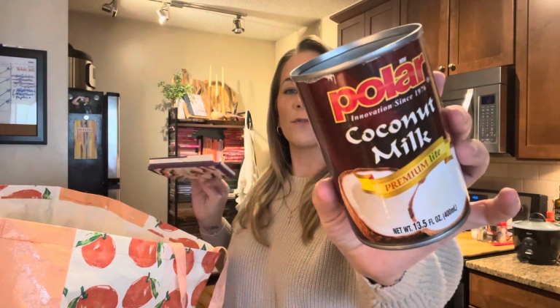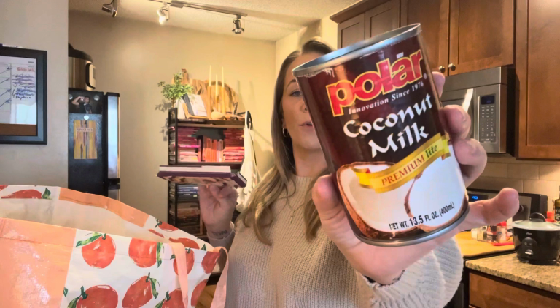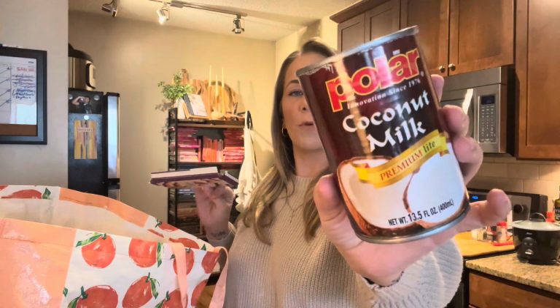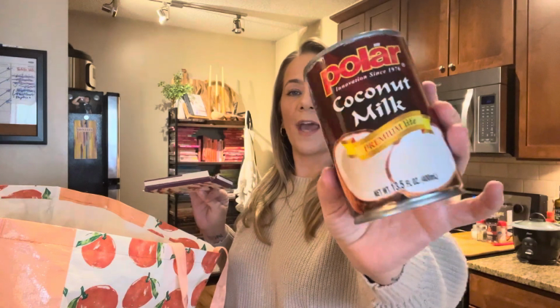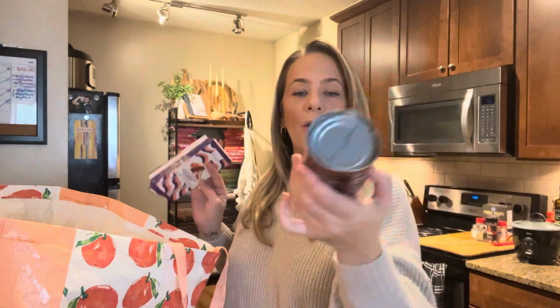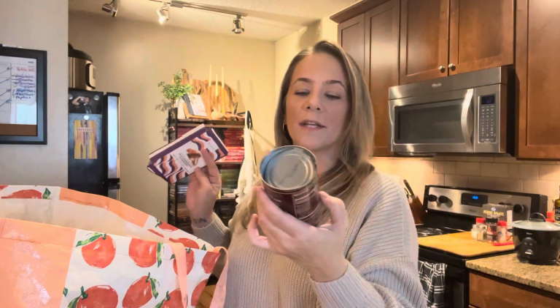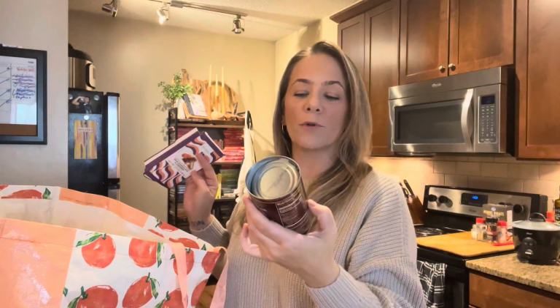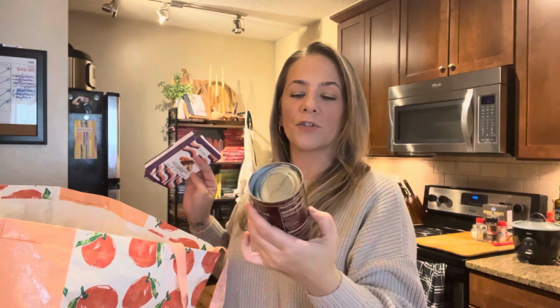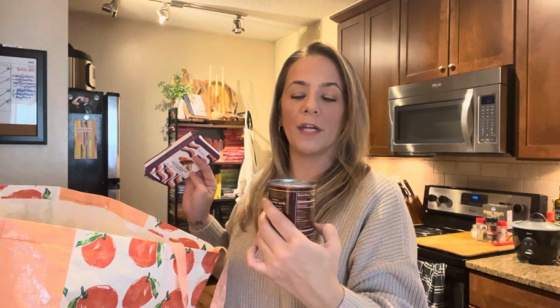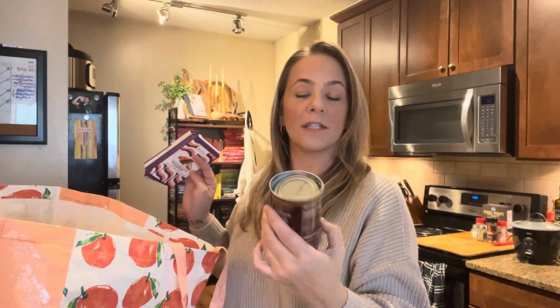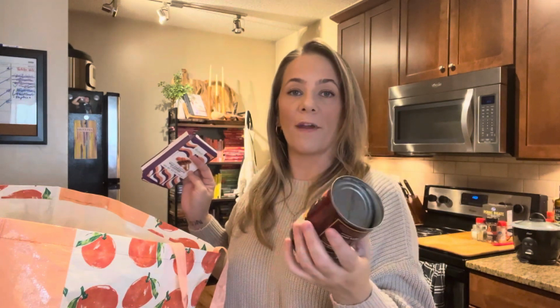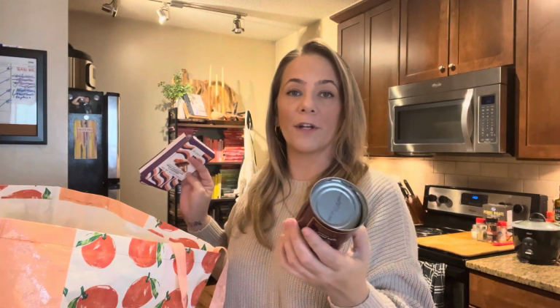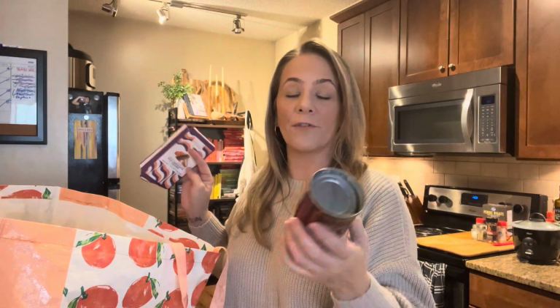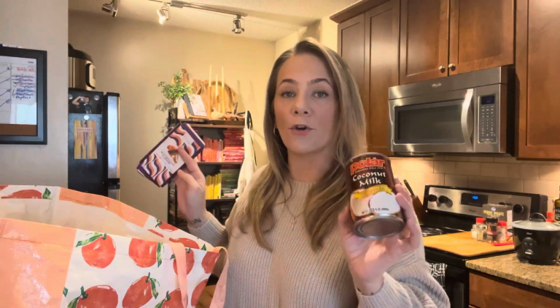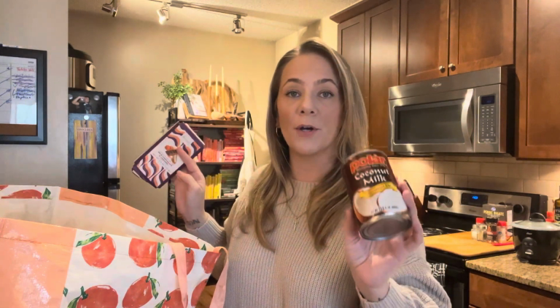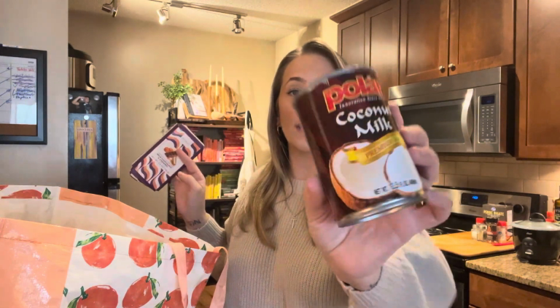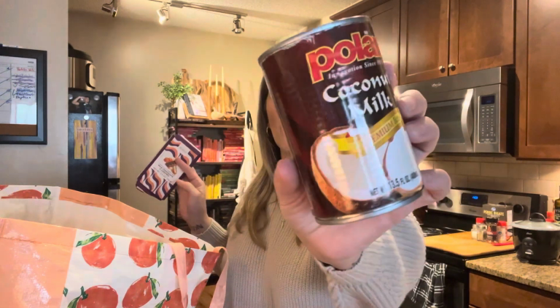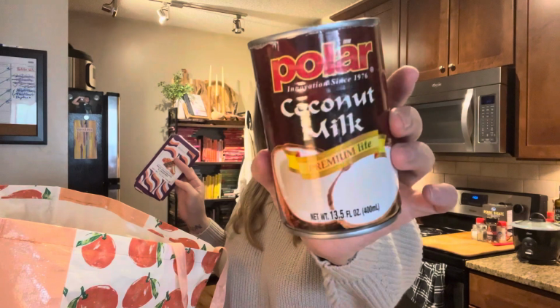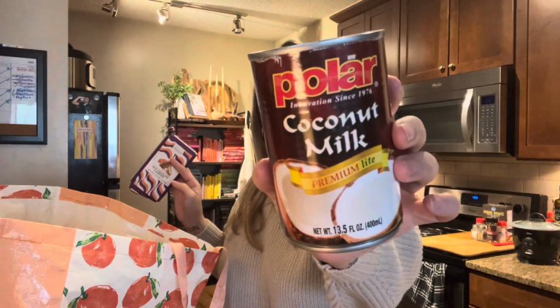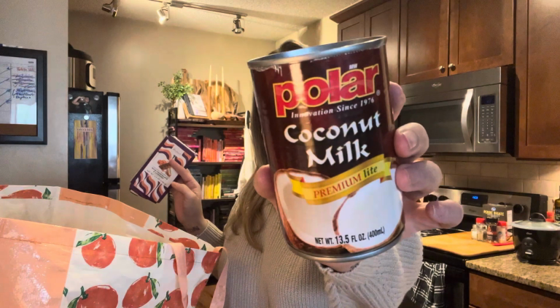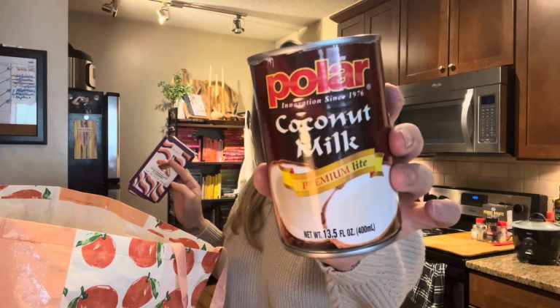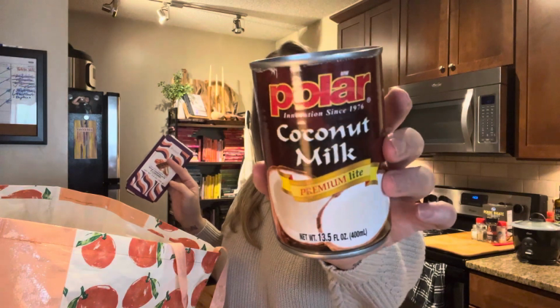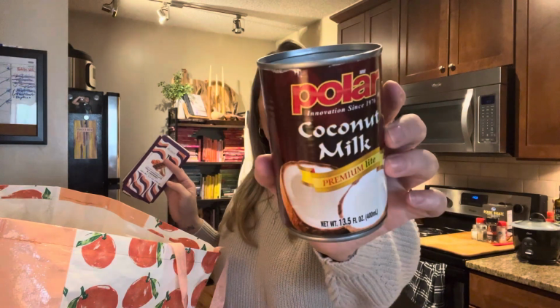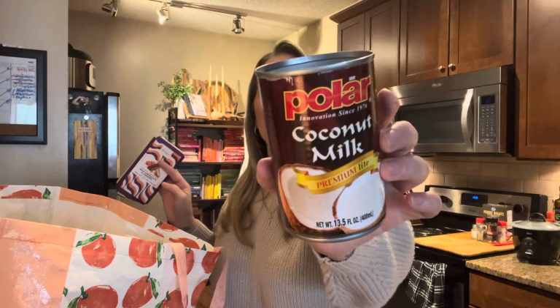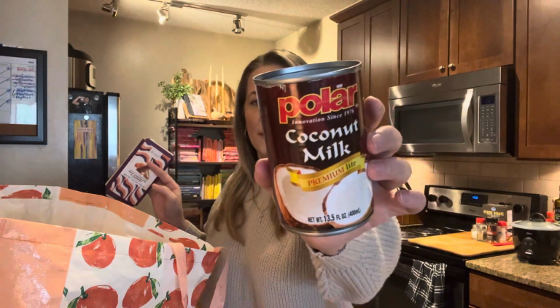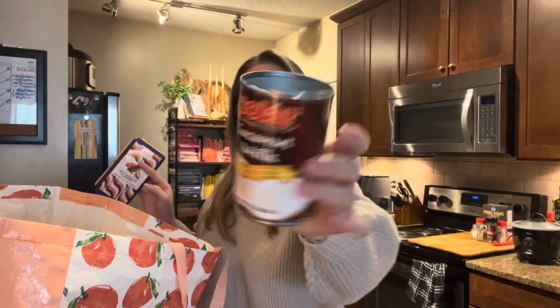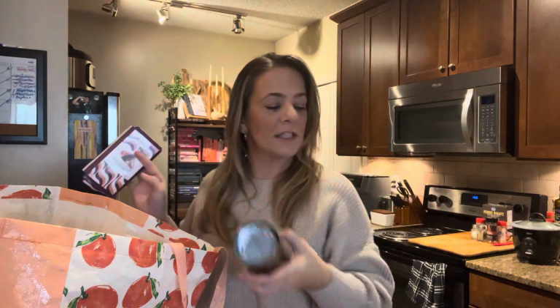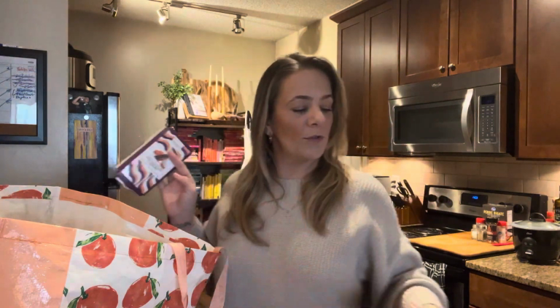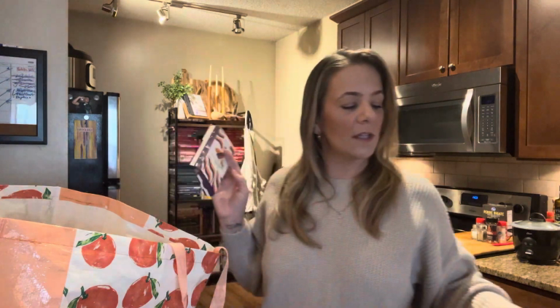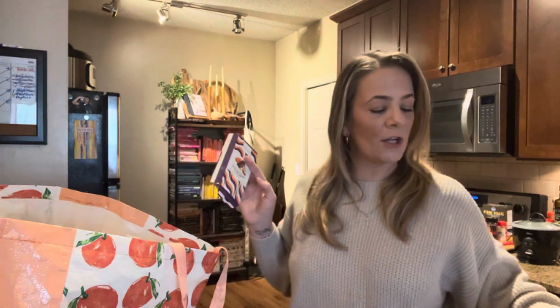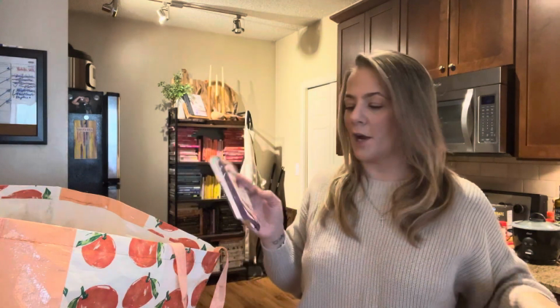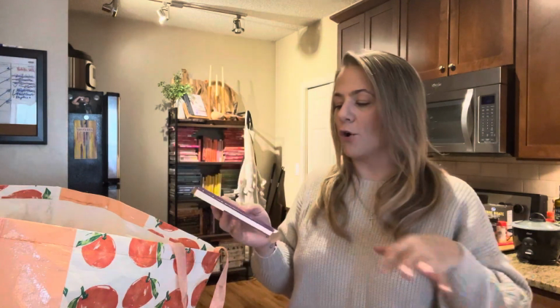Coconut milk — I use these for smoothies and I always get these from Dollar Tree. It's a dollar twenty-five, love it in smoothies, love it in overnight oats. Amazing.